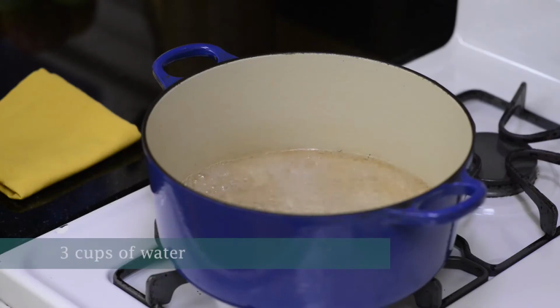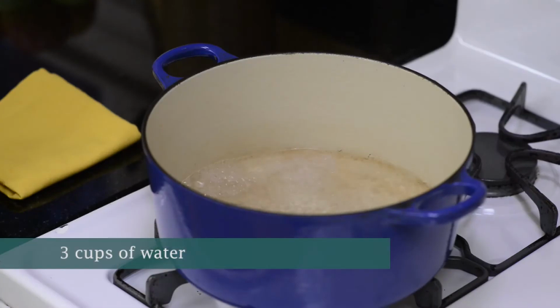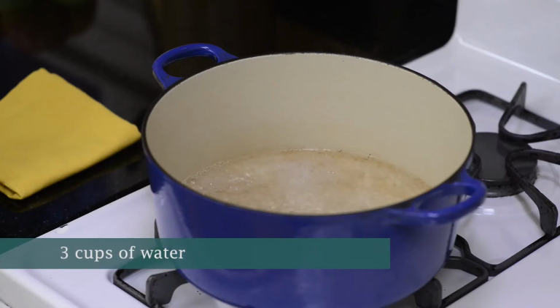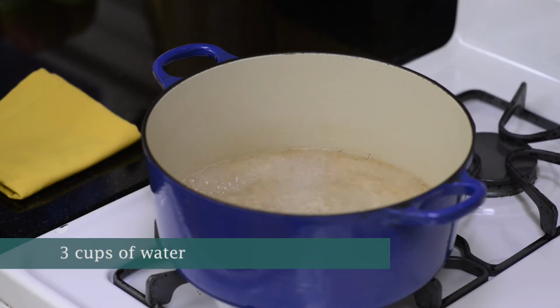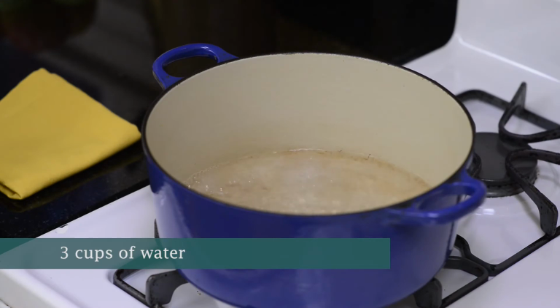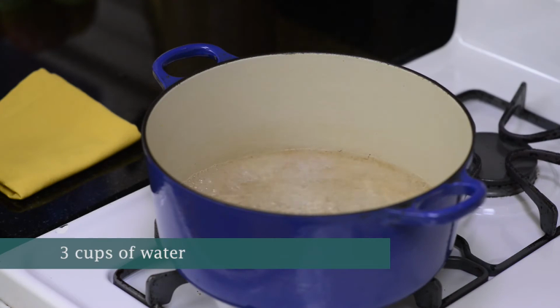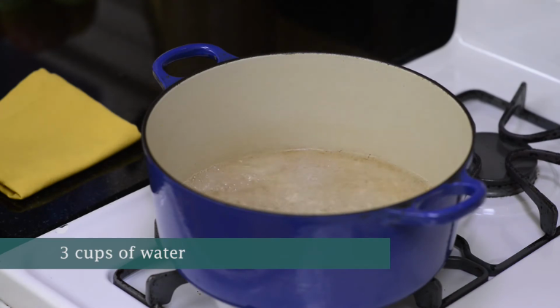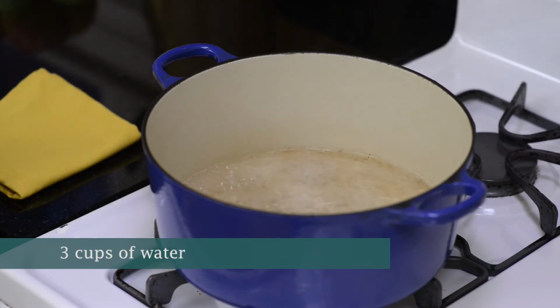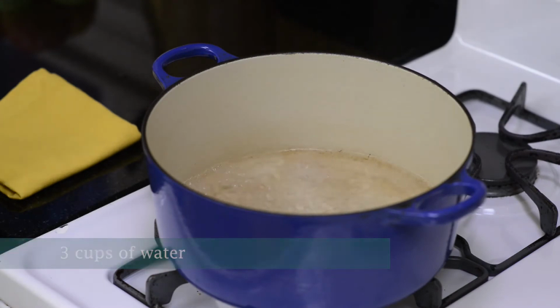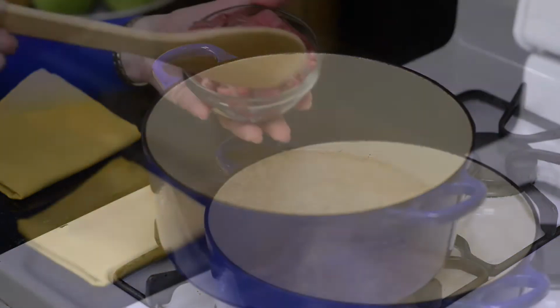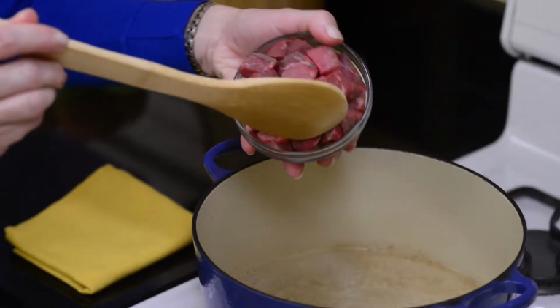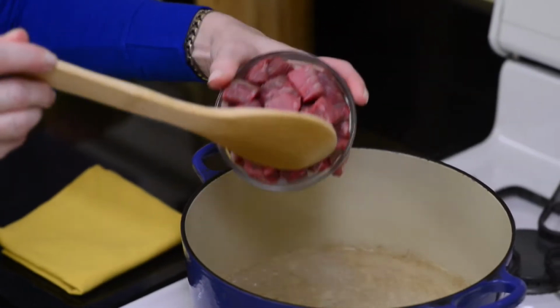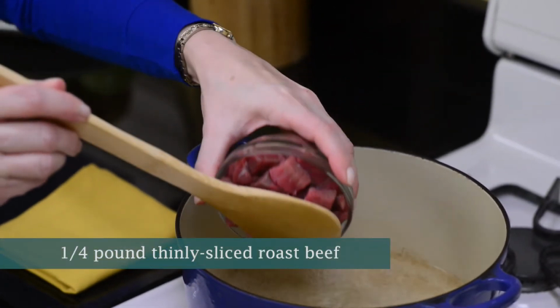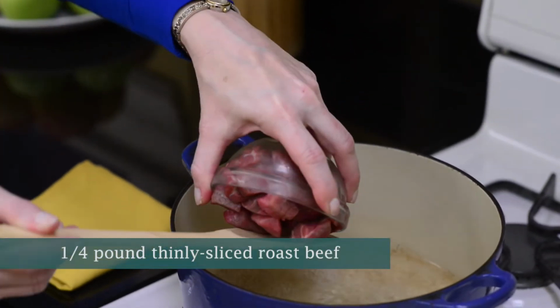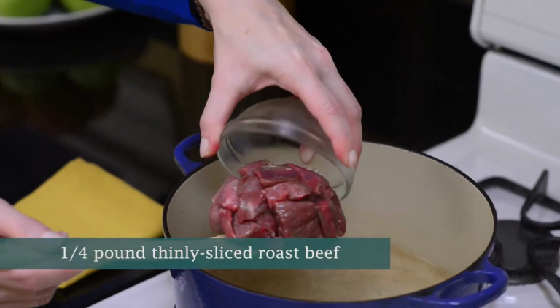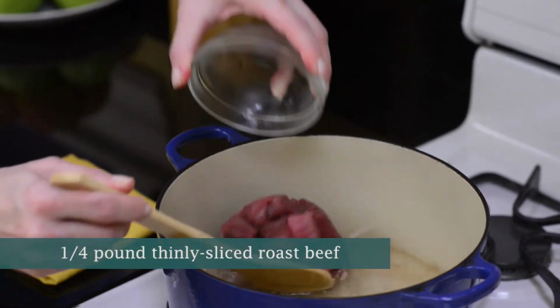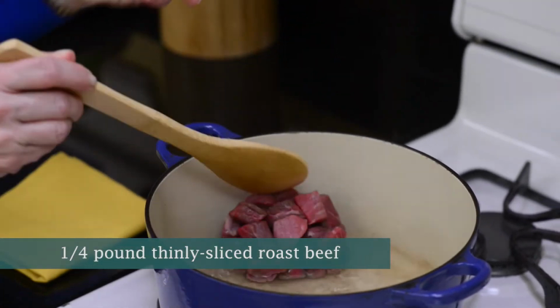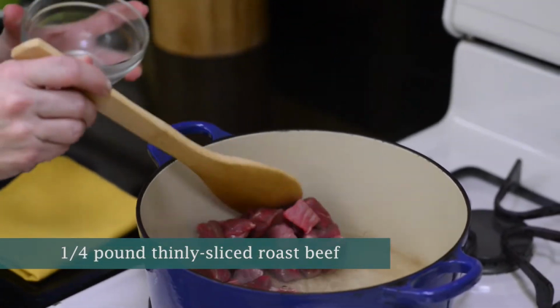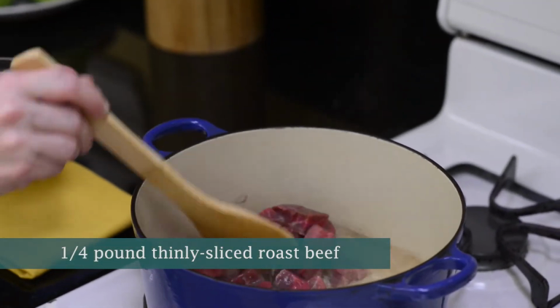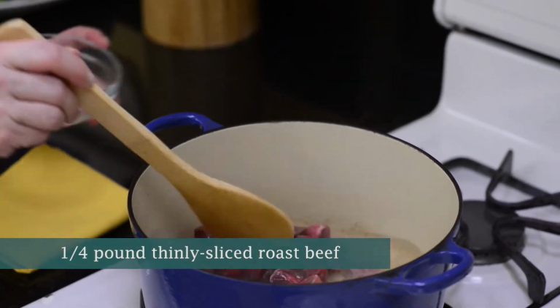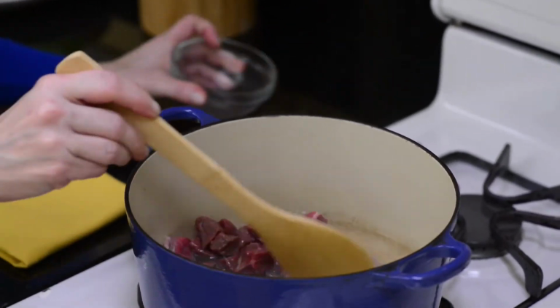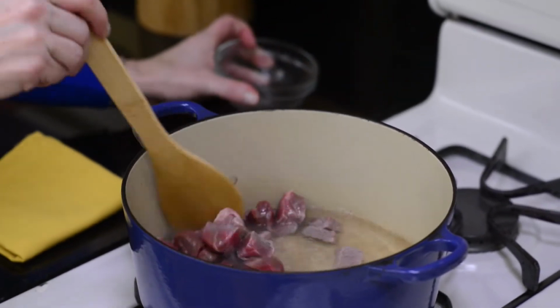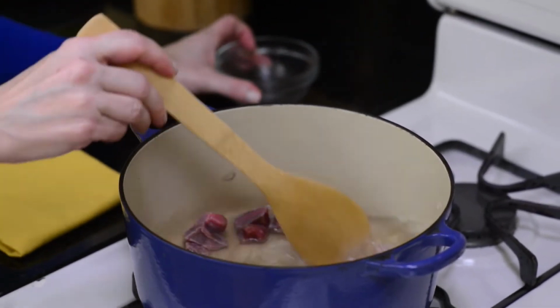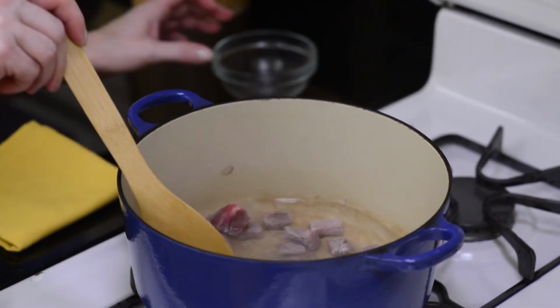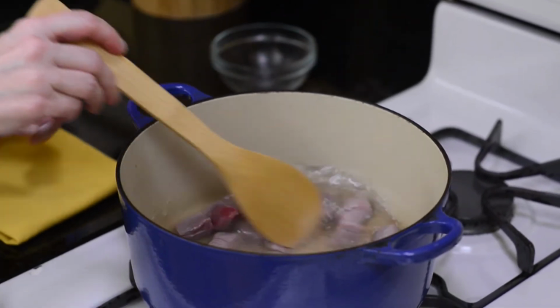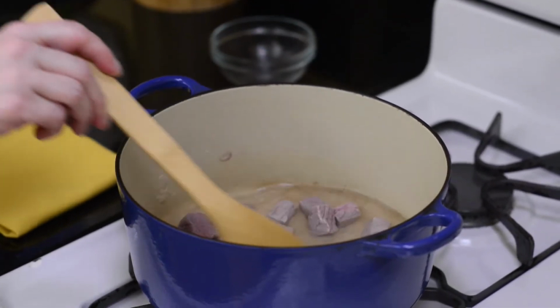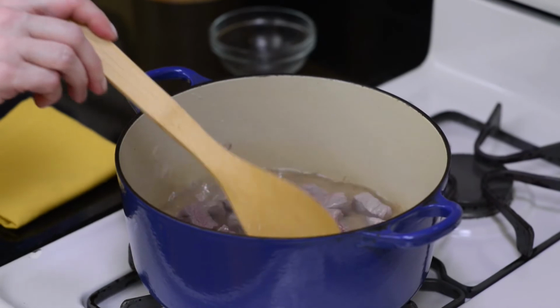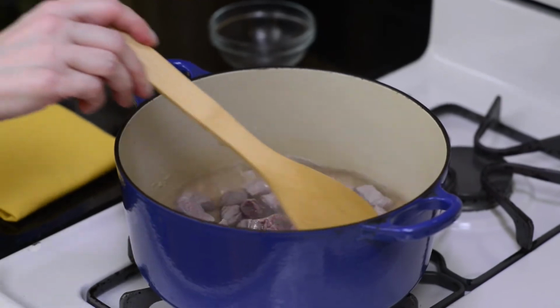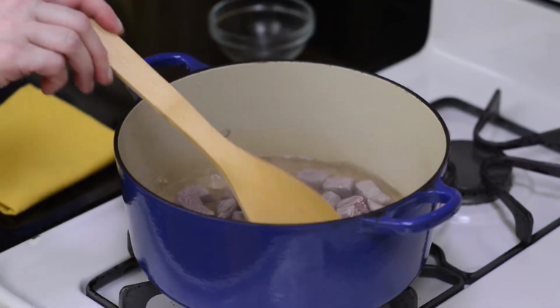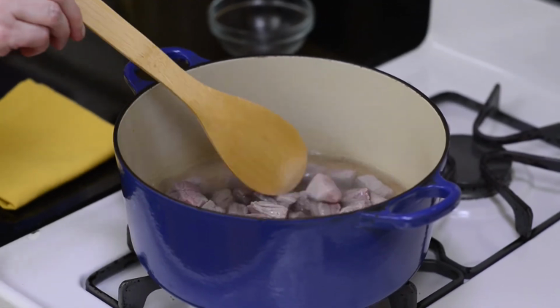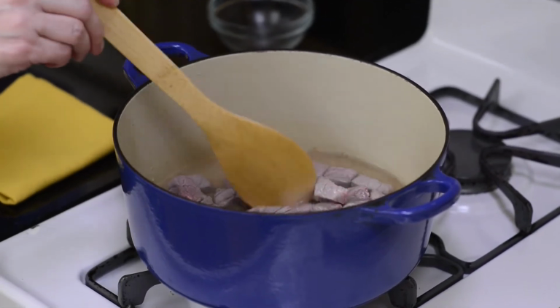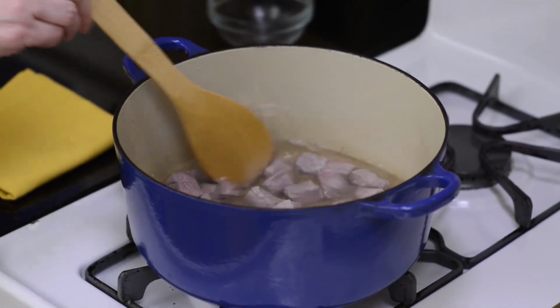I brought three cups of water to a boil, and now we're ready to go. Add in a quarter pound of thinly sliced beef that's been cut into bite-sized pieces directly to the water, and let it boil for about five to ten minutes.